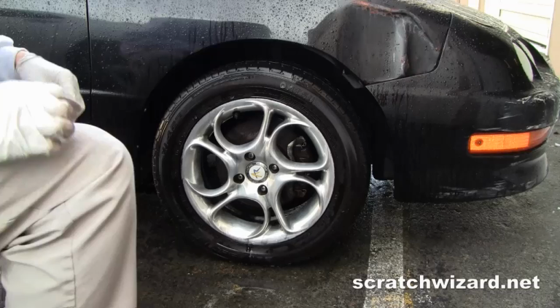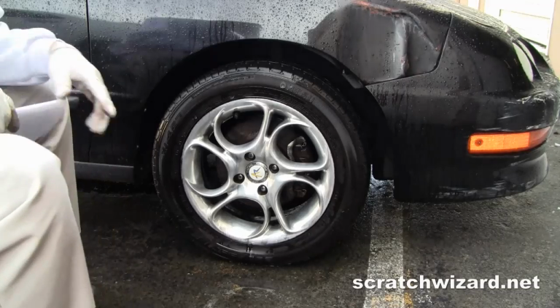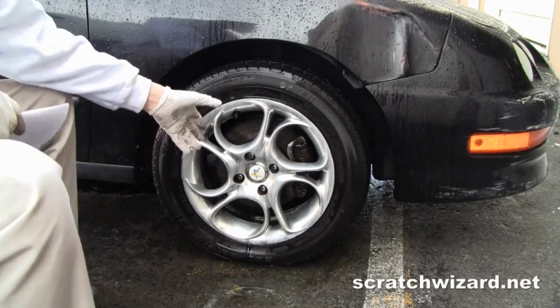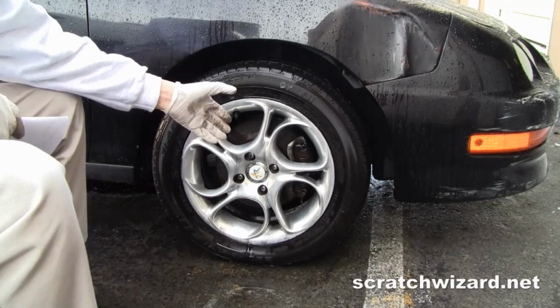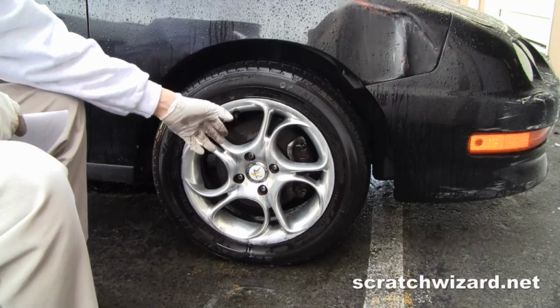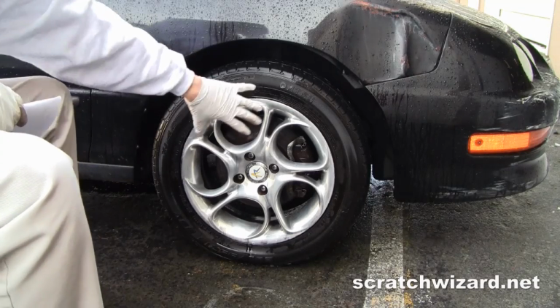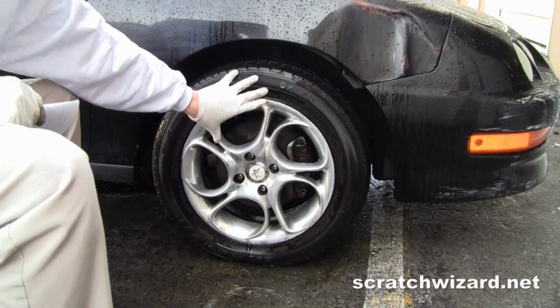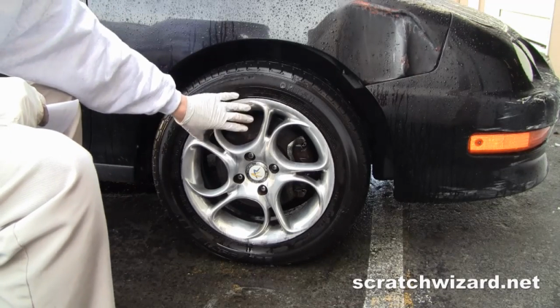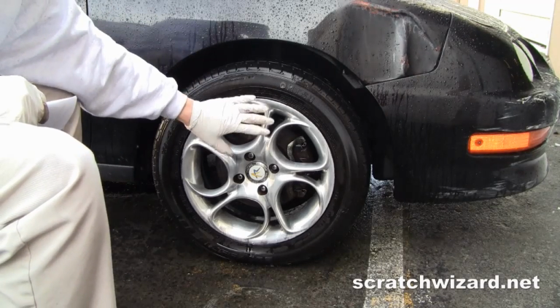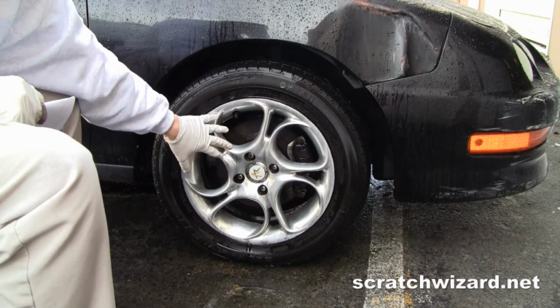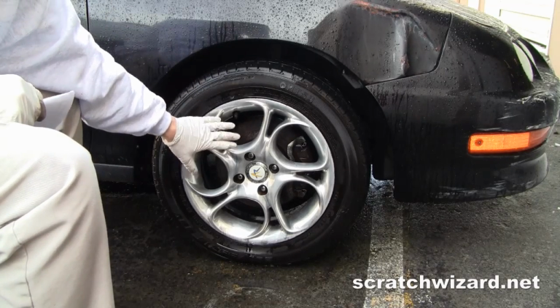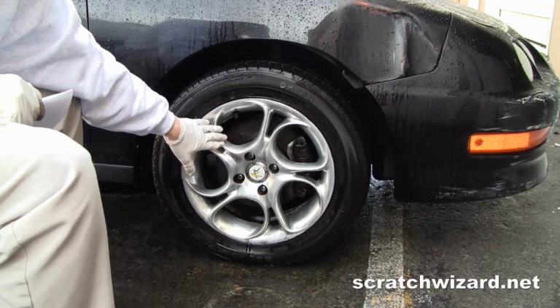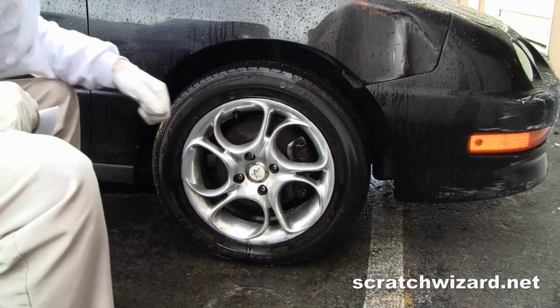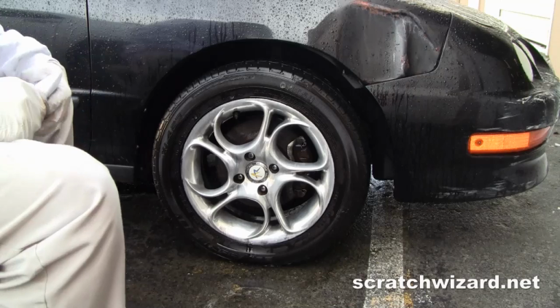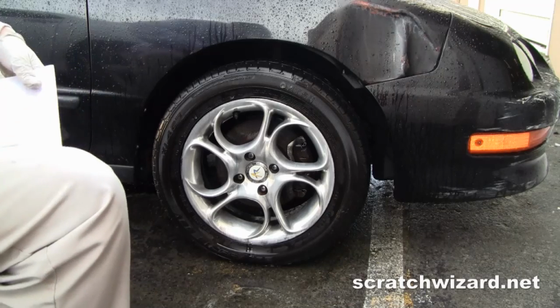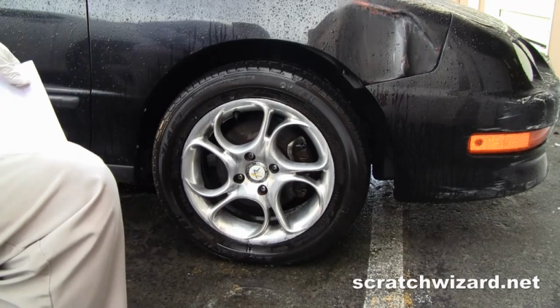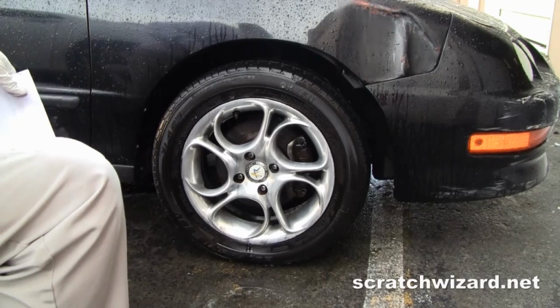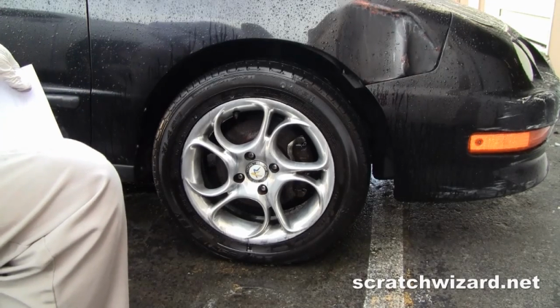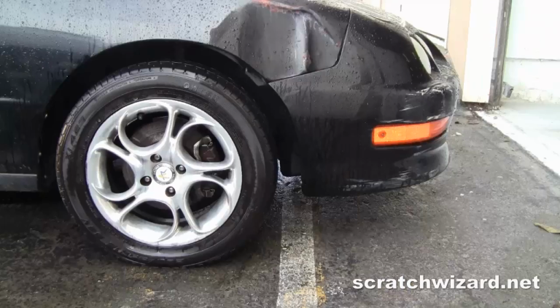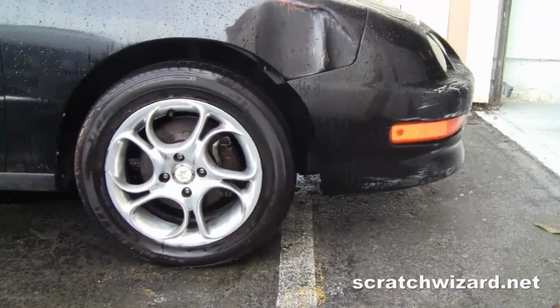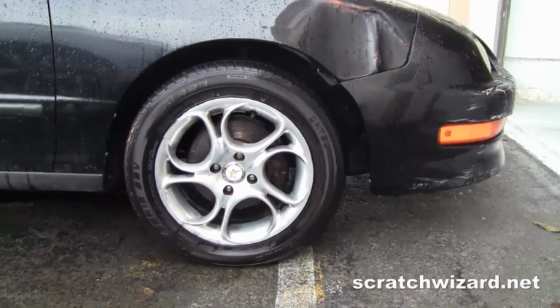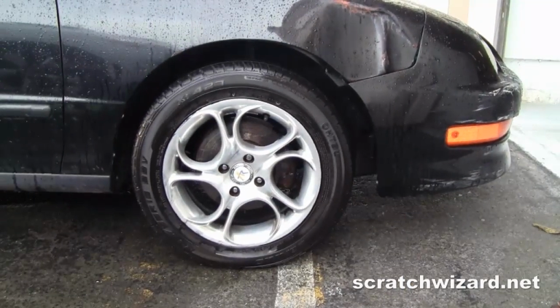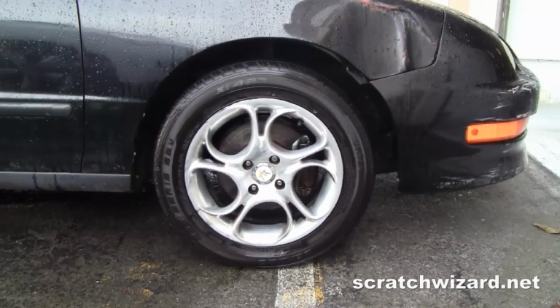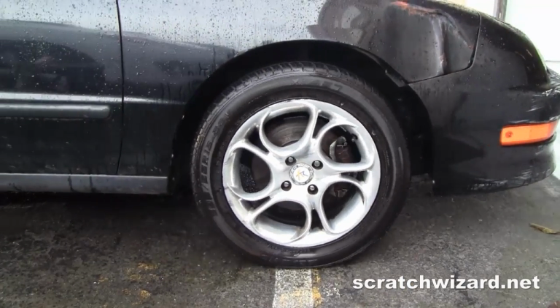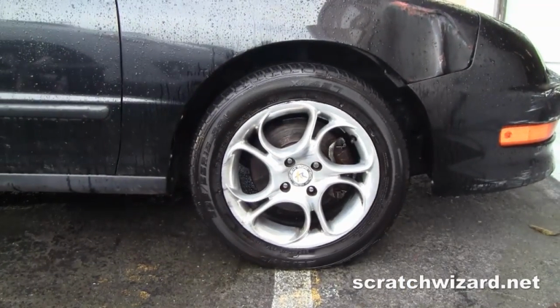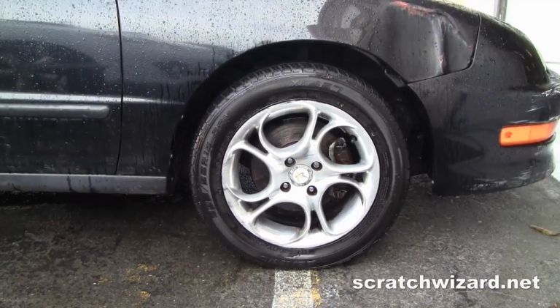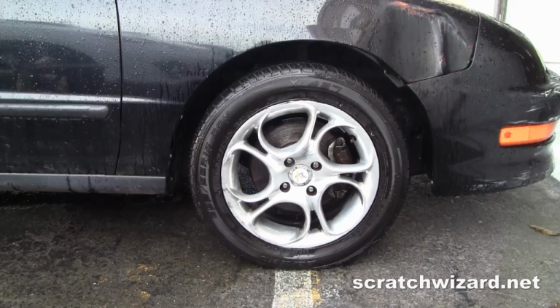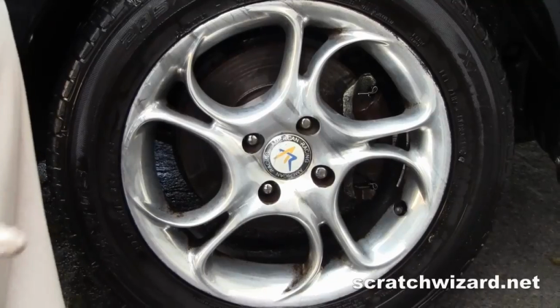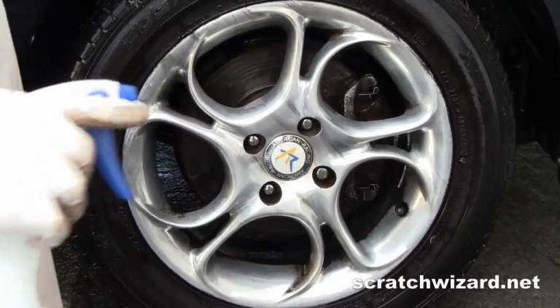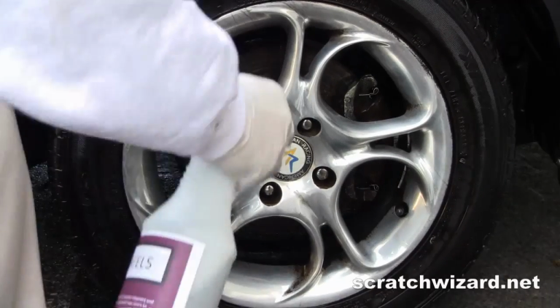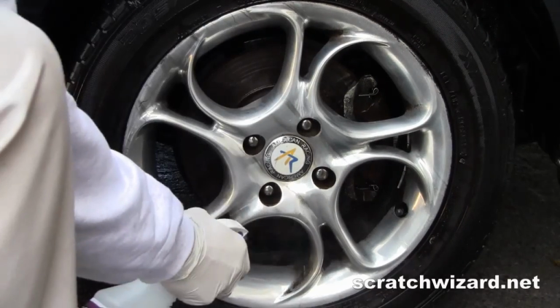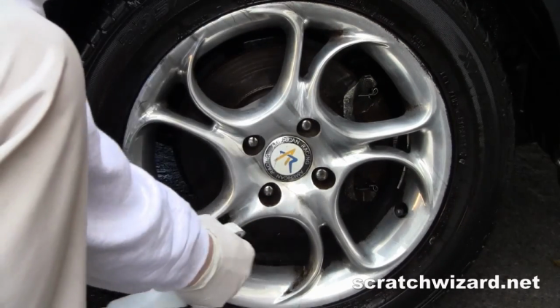I'm going to roll the car forward about a foot so I can take a look at the wheel from a different angle and check any spots that I missed.